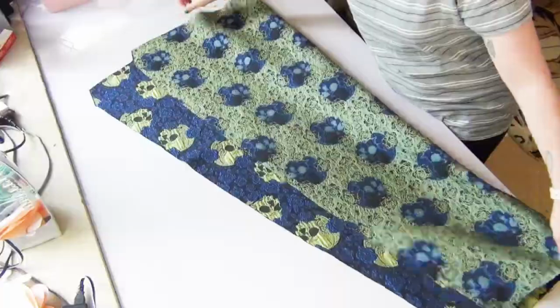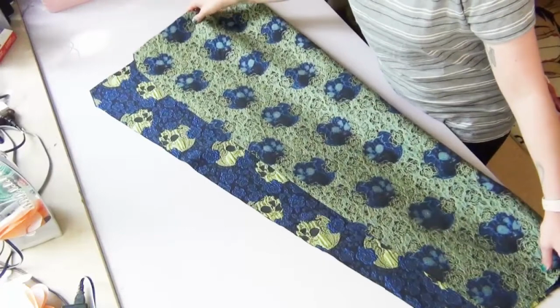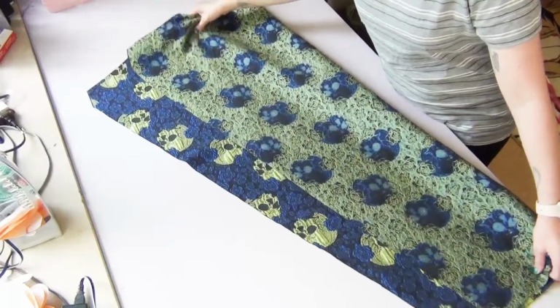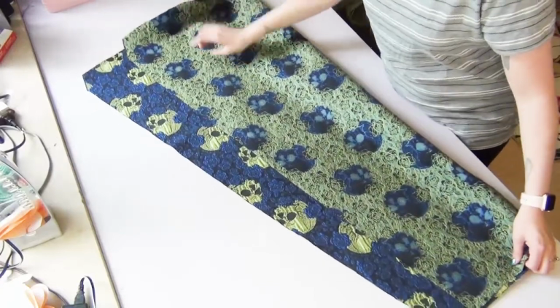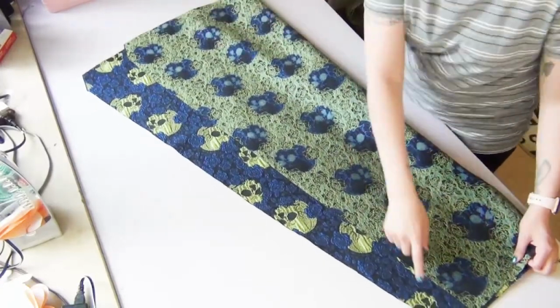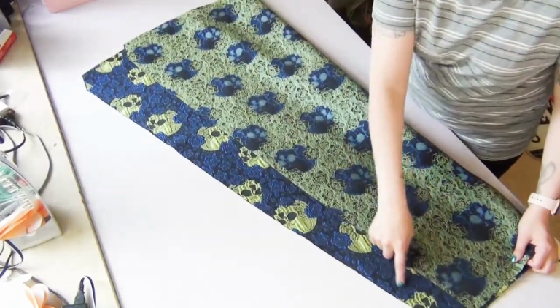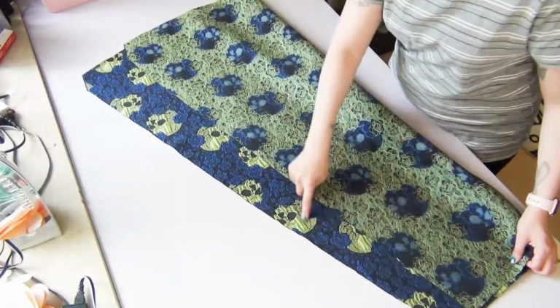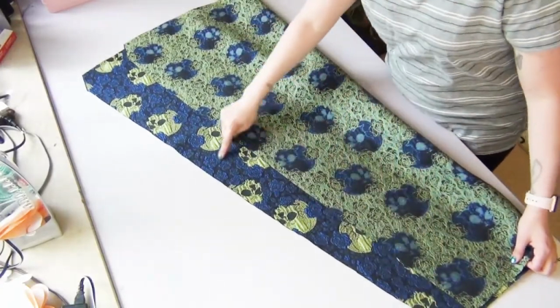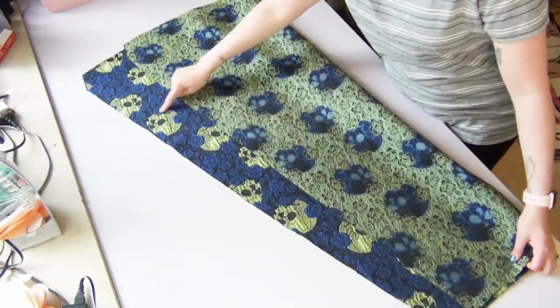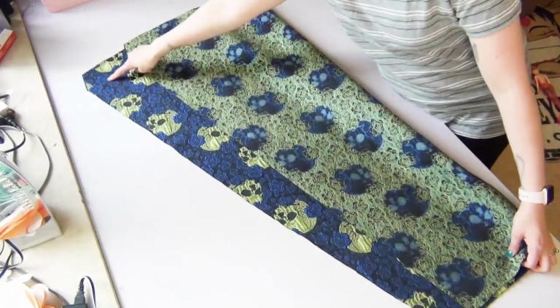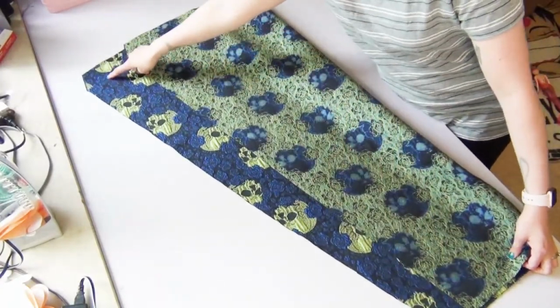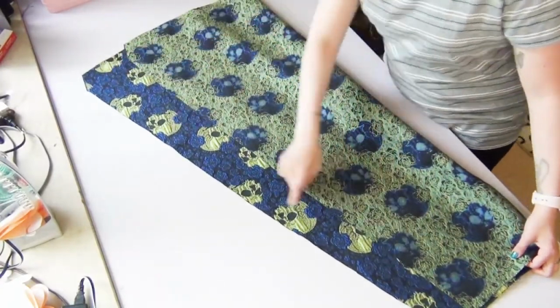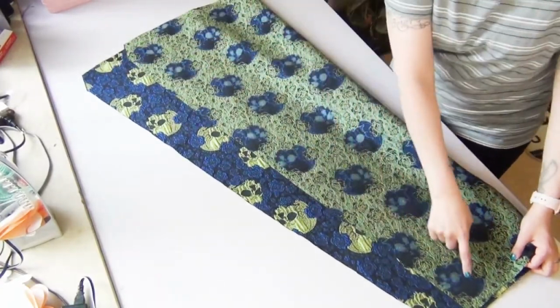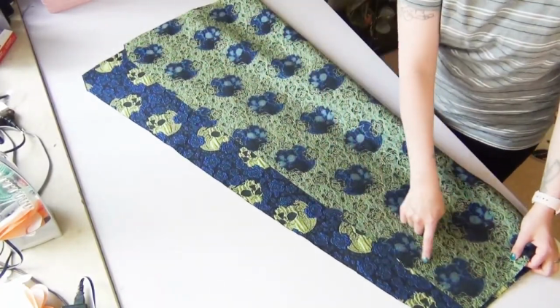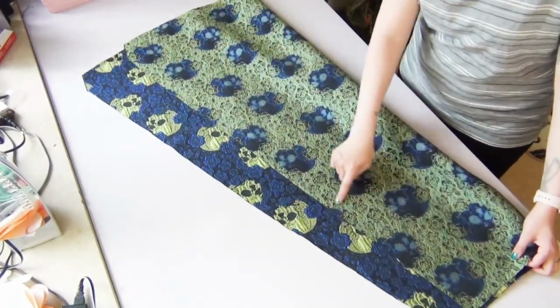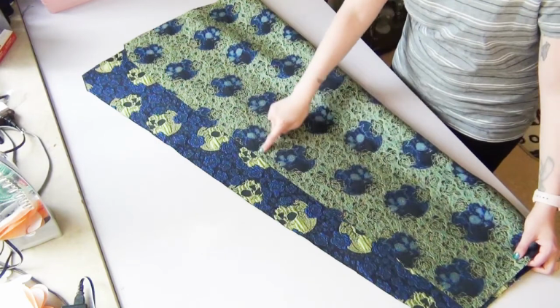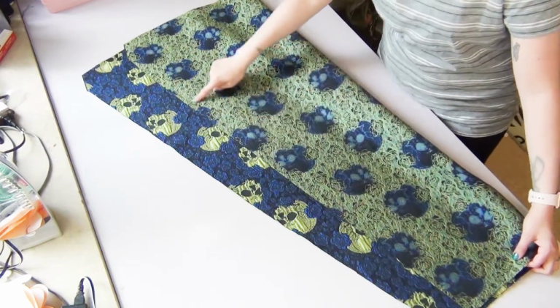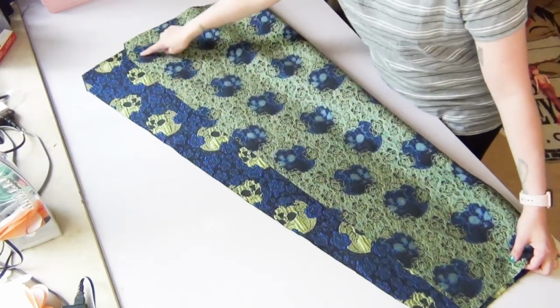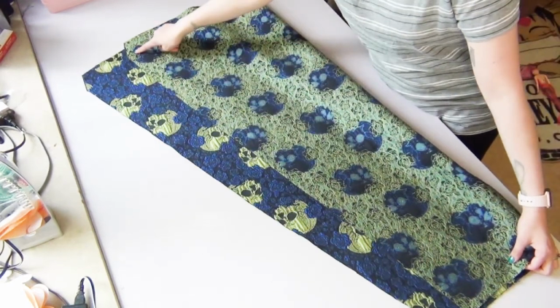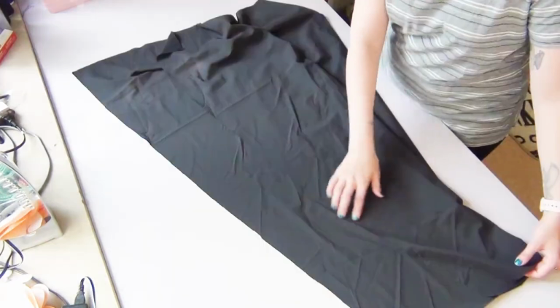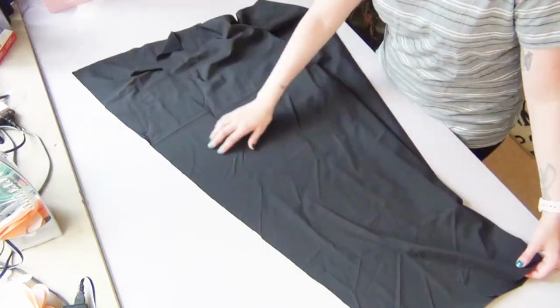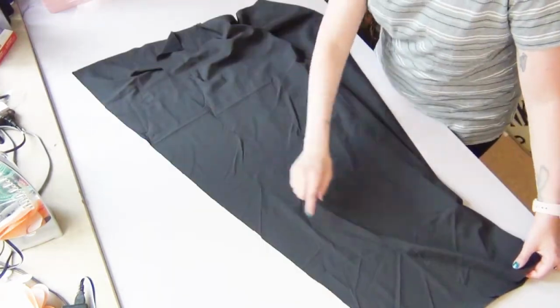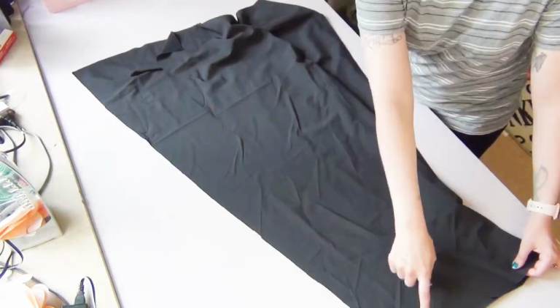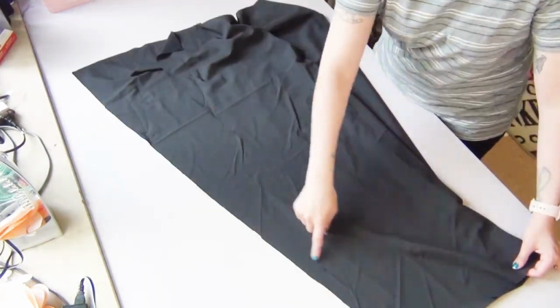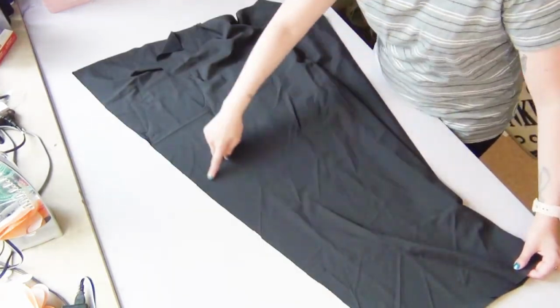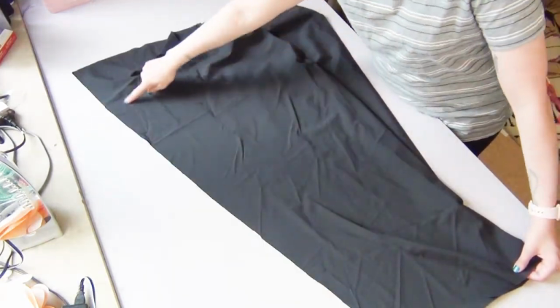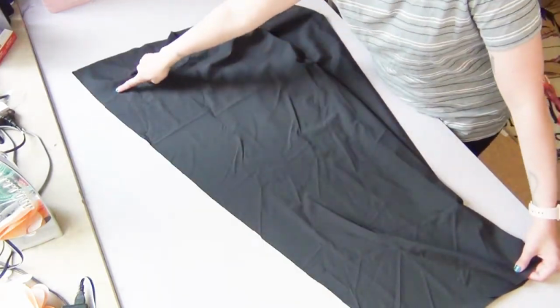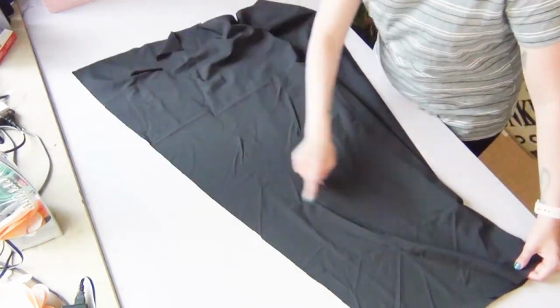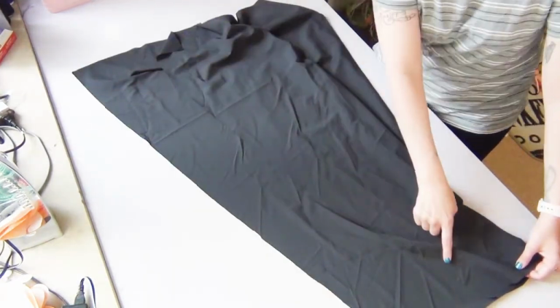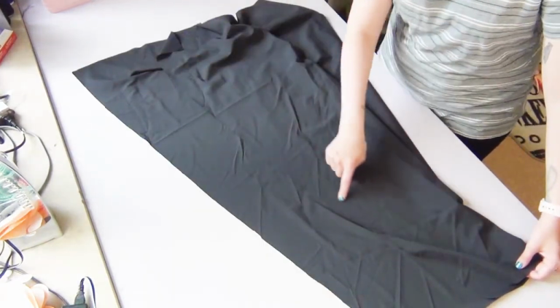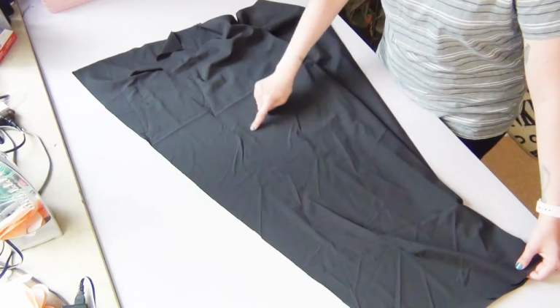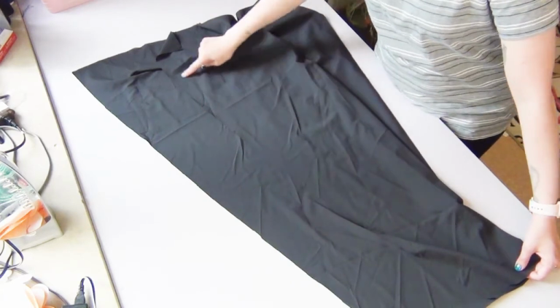Grabbing our three skirt pieces, we're going to serge the edges — or you can use a zigzag stitch if you don't have a serger. We will do the same thing for the lining as well.